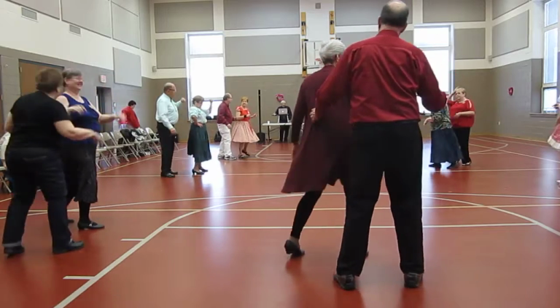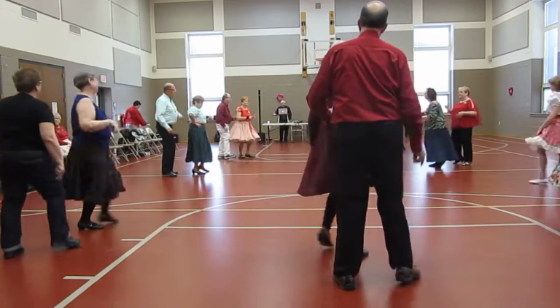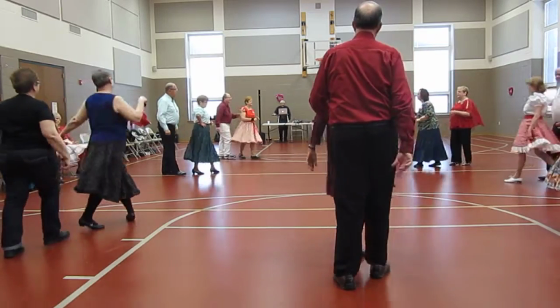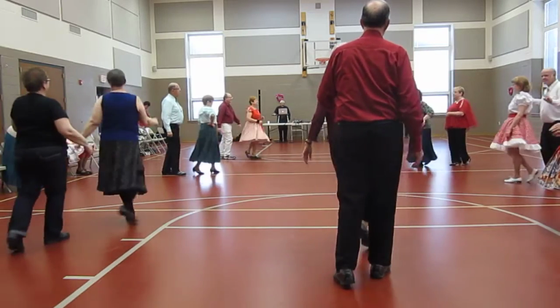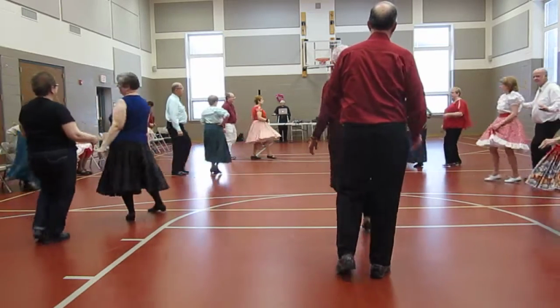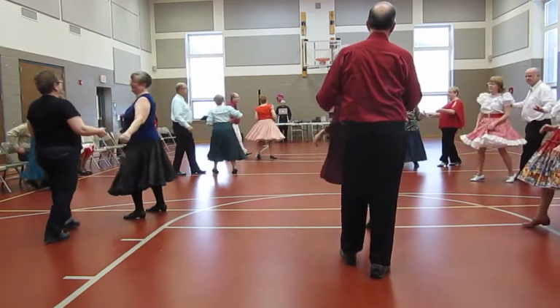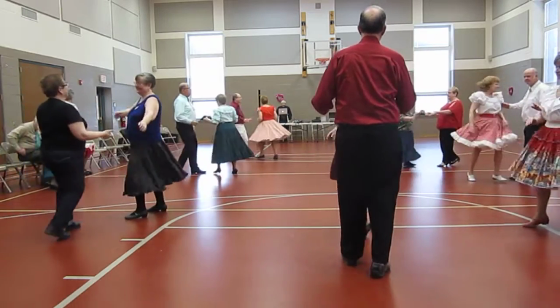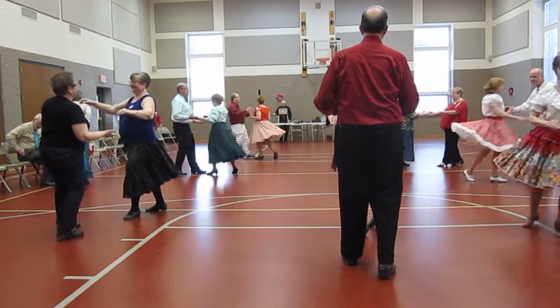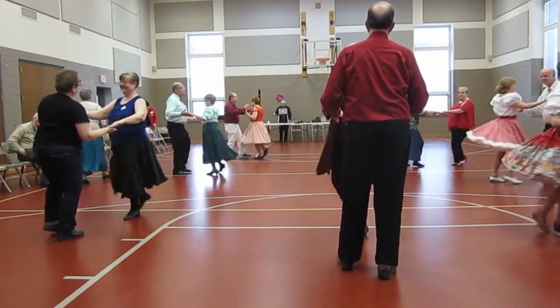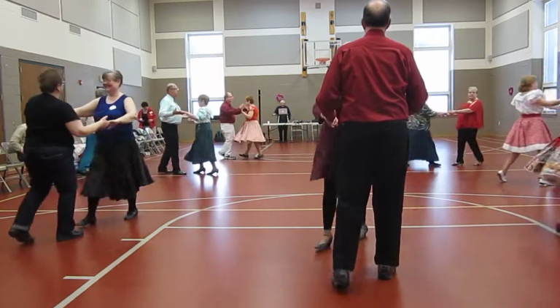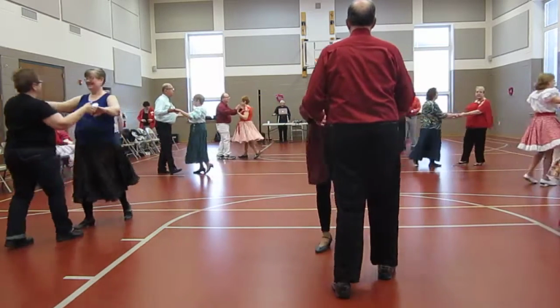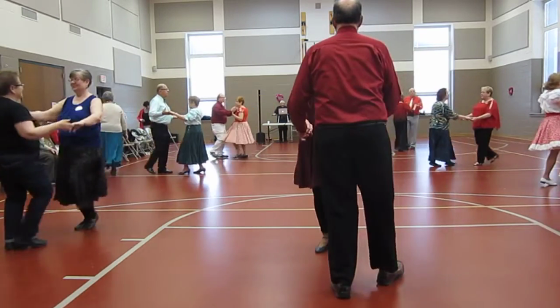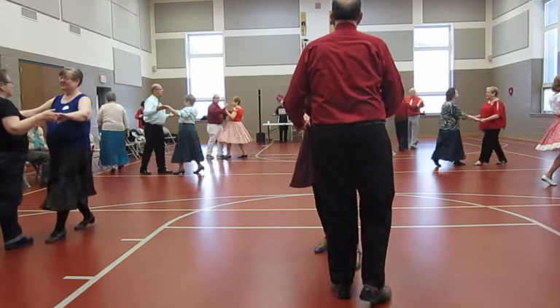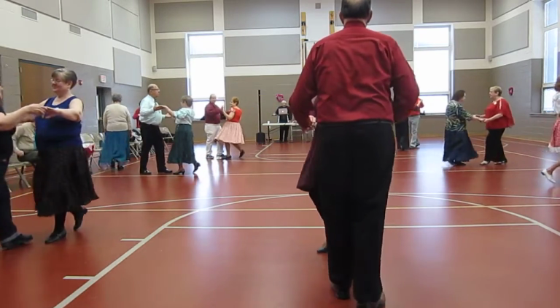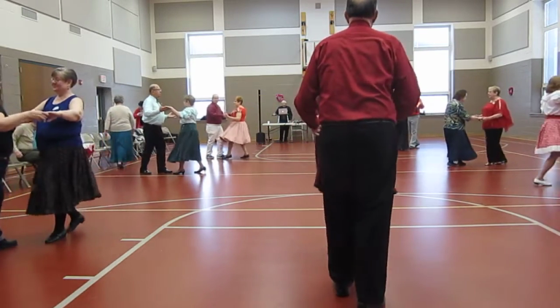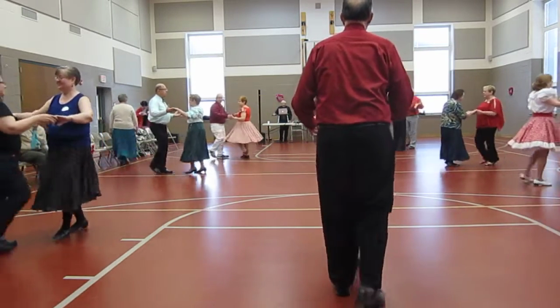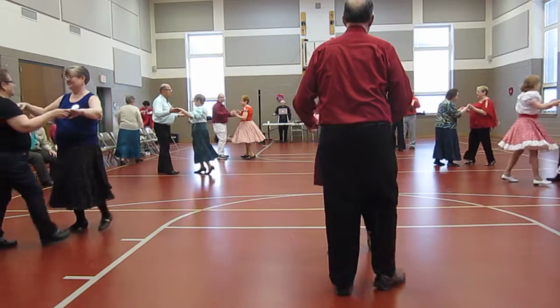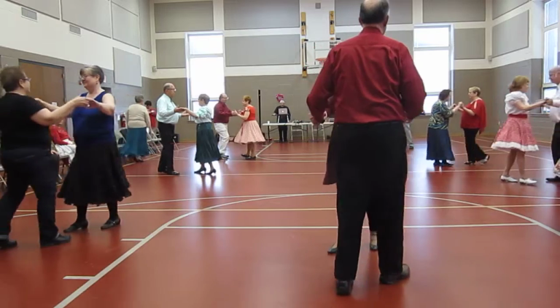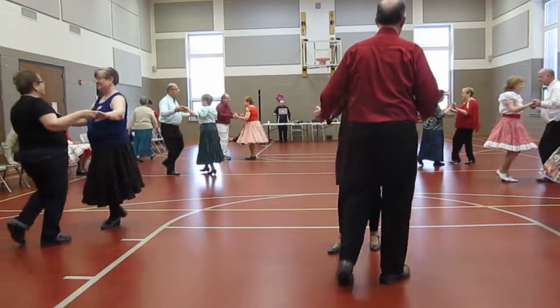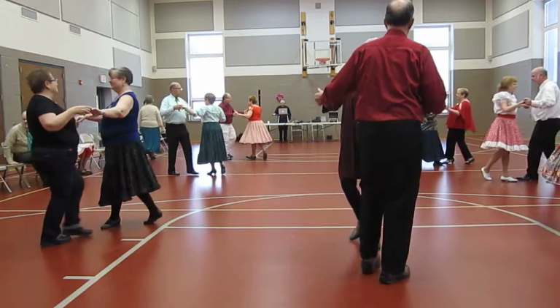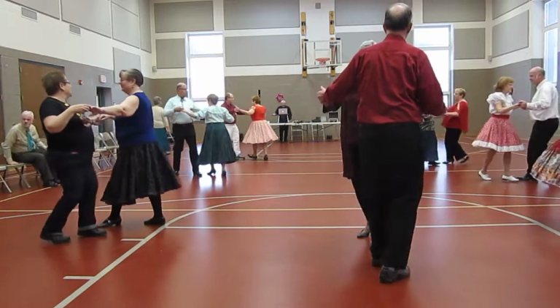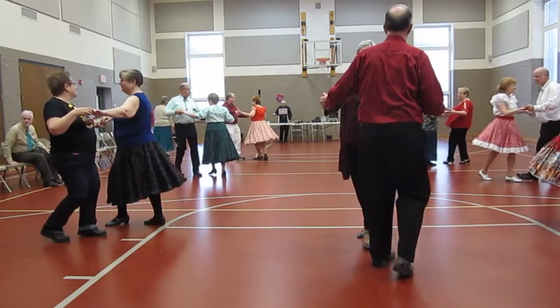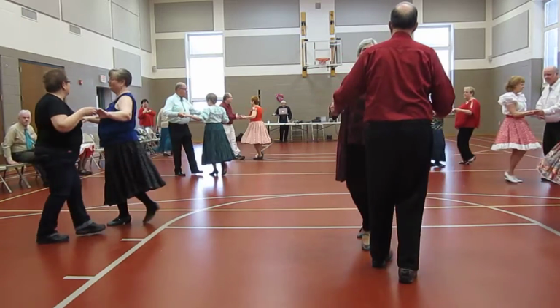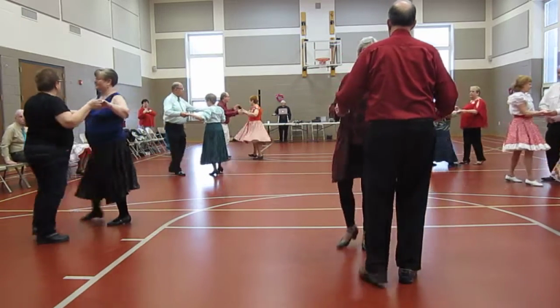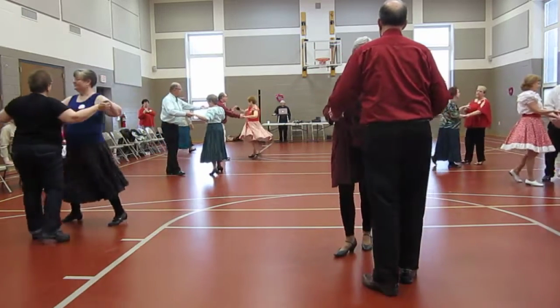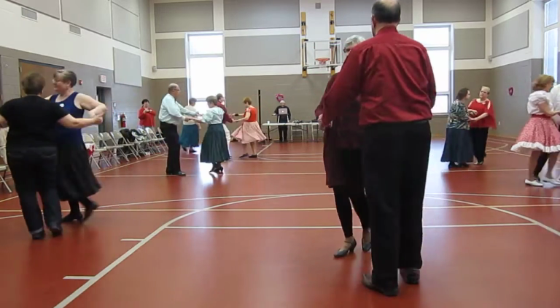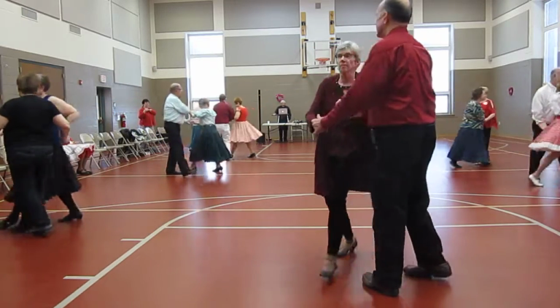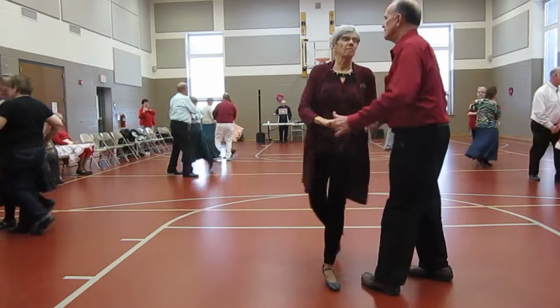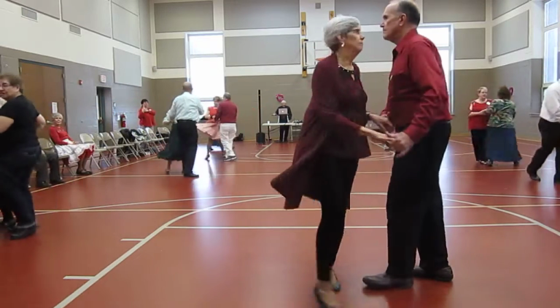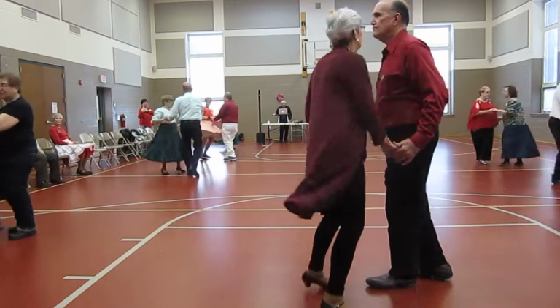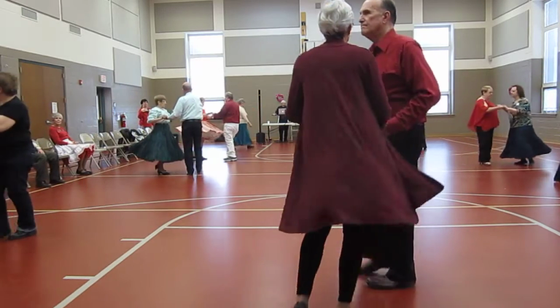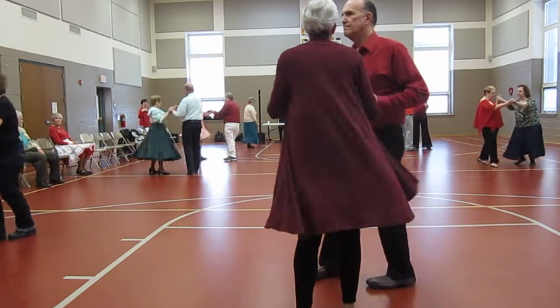Cougaracha twice, to finish the chase. Lady turns. Back to basic. One shoulder to shoulder with a whip. Back to wall. That's fine — twice.